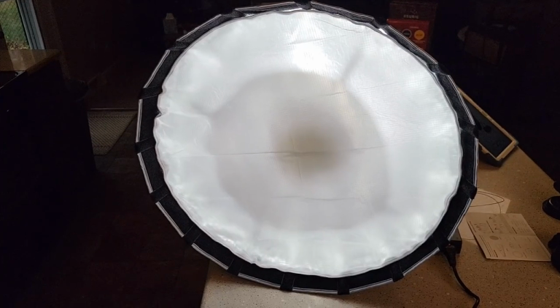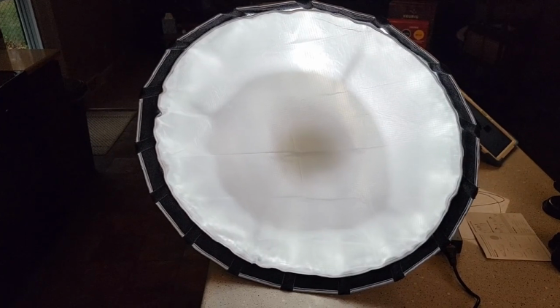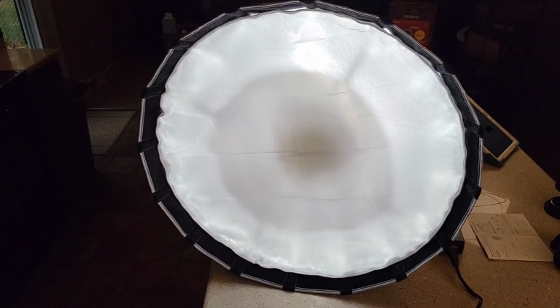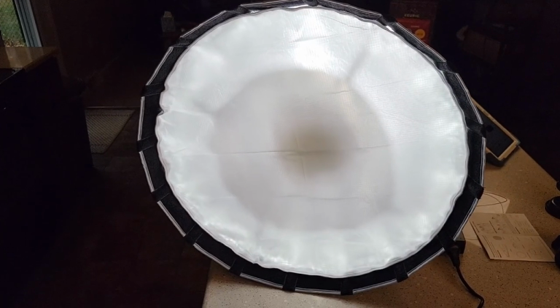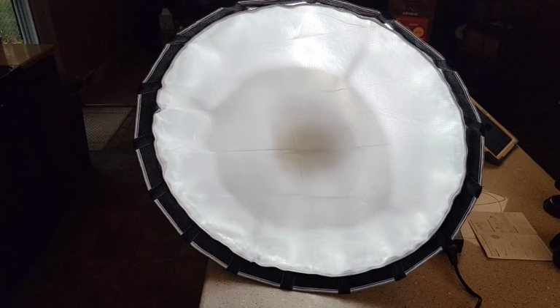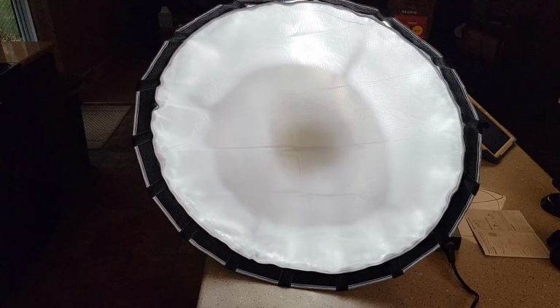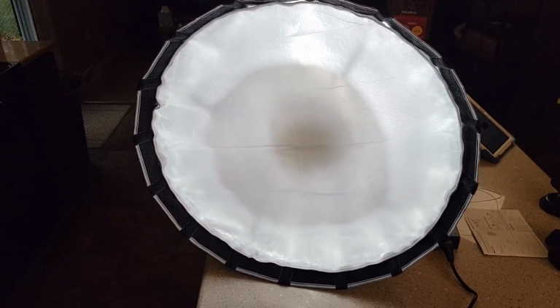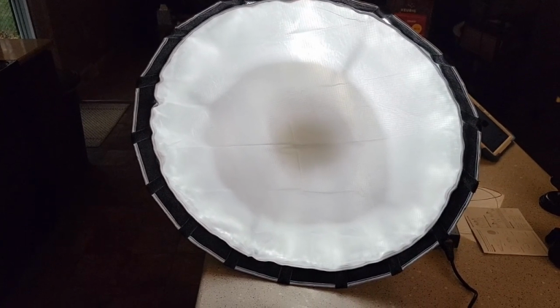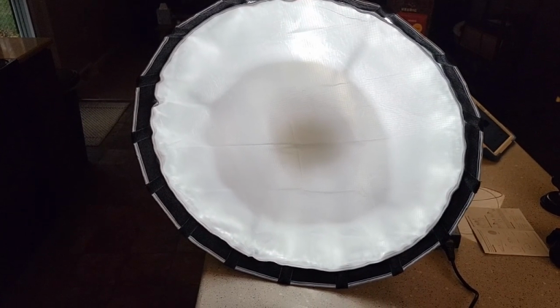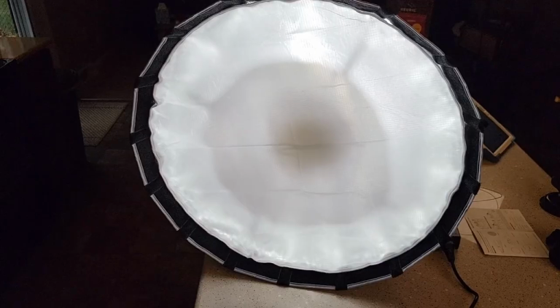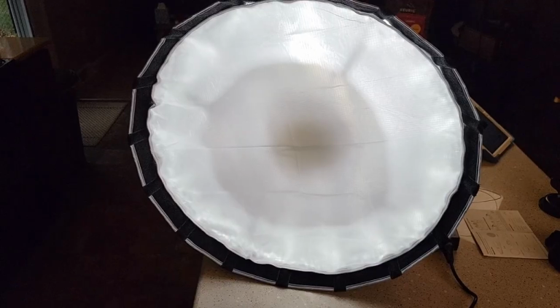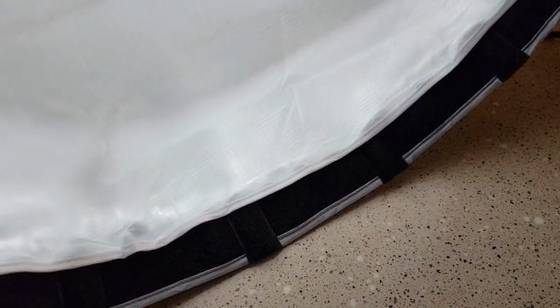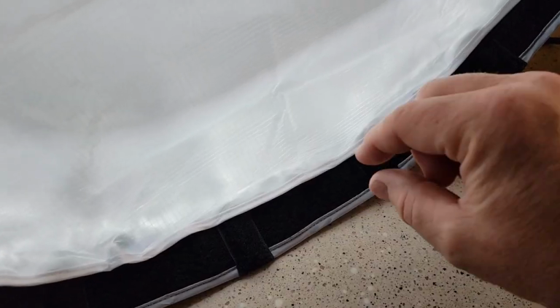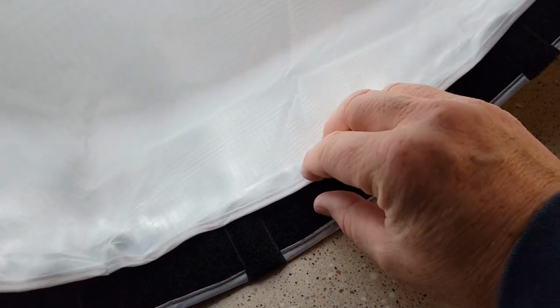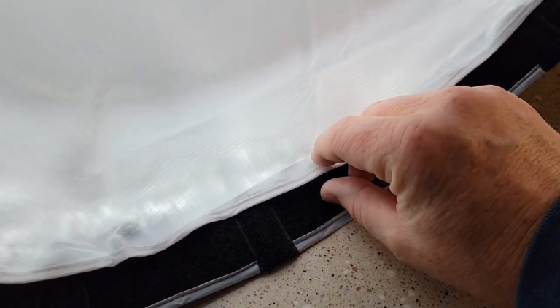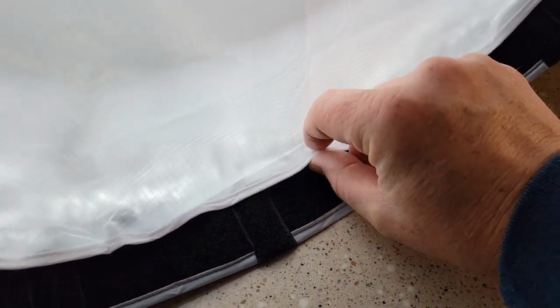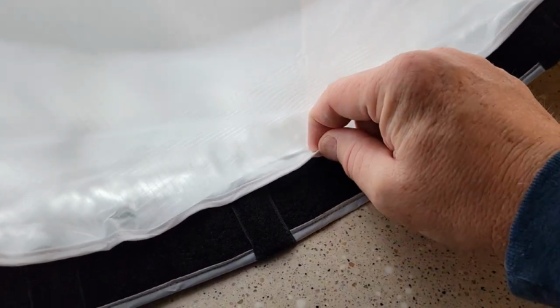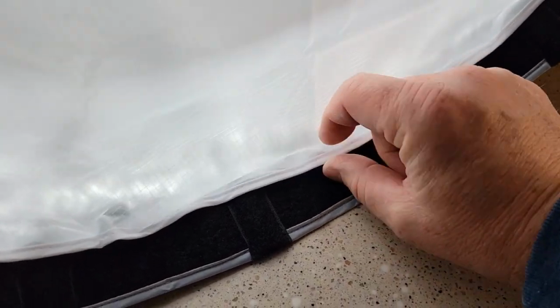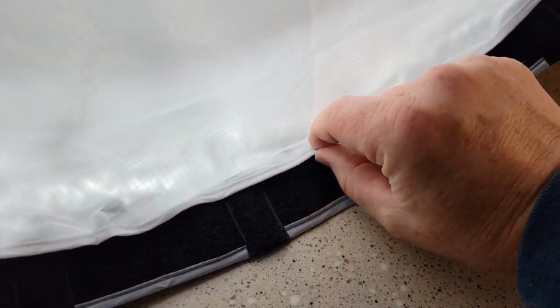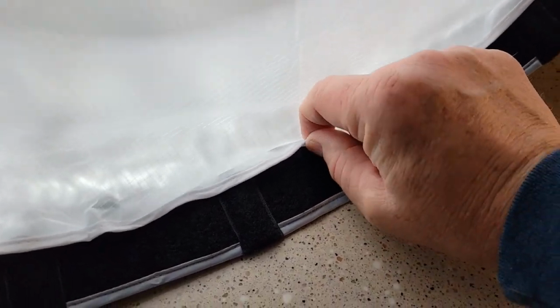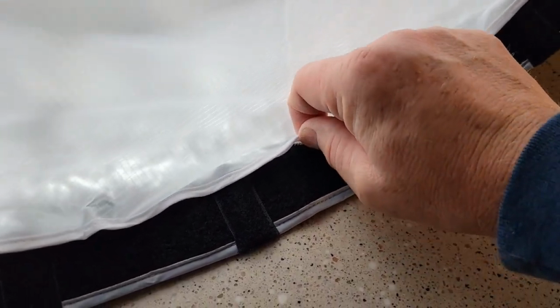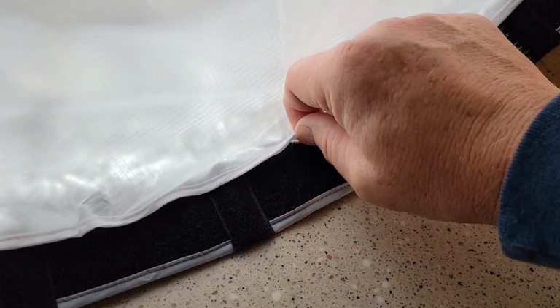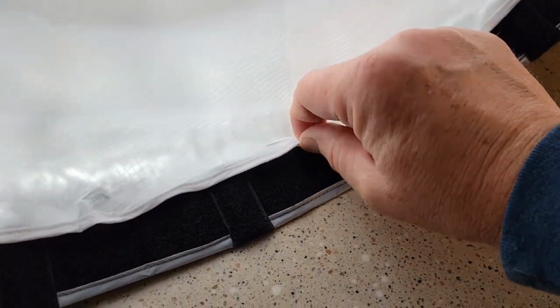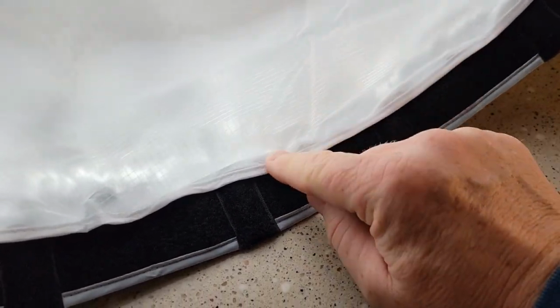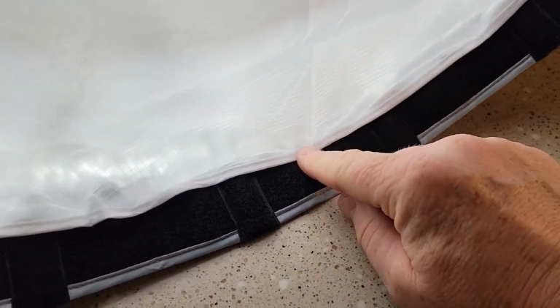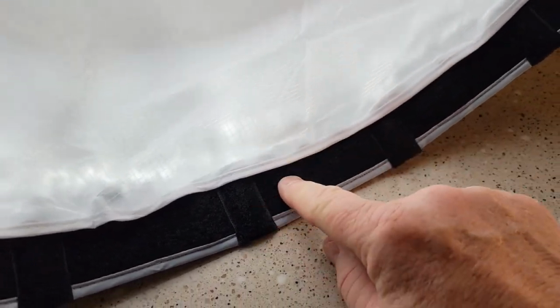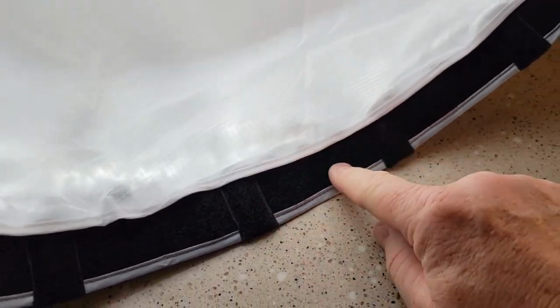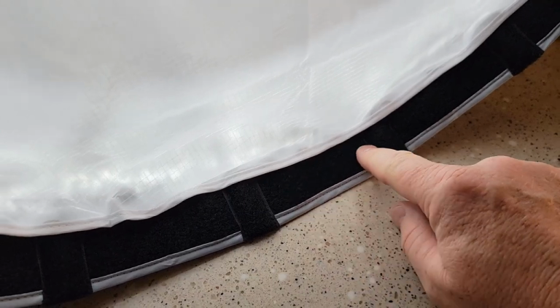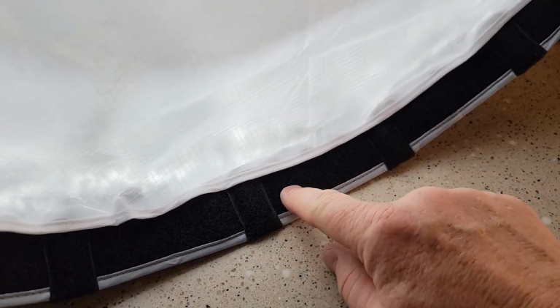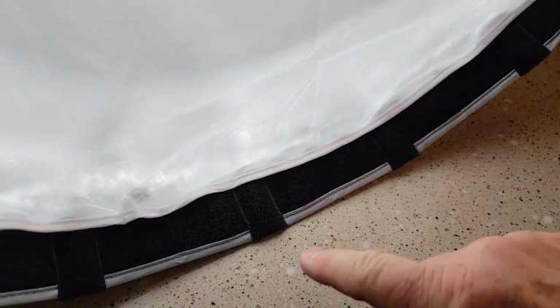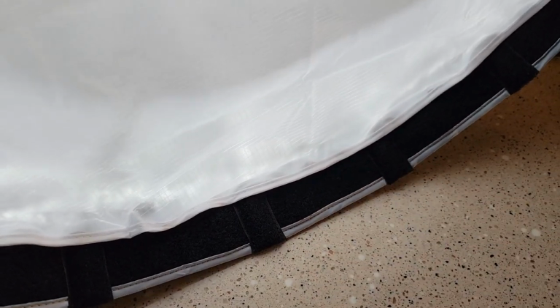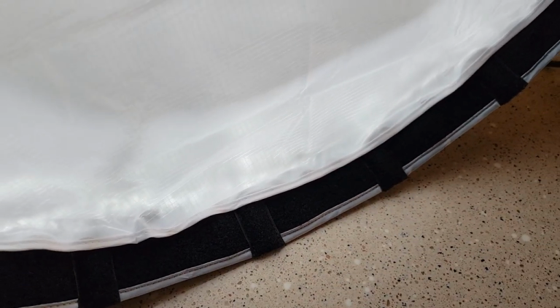Here it is with the outer diffuser on only. When you put it on, there's Velcro — it goes on real easy. We're going to save some room for the other diffuser too.